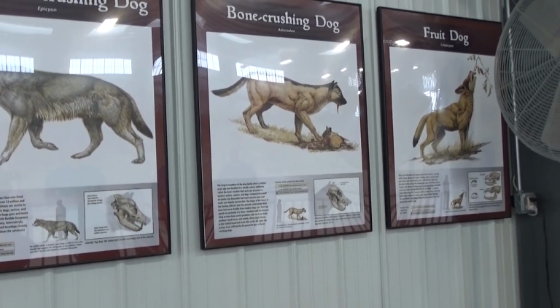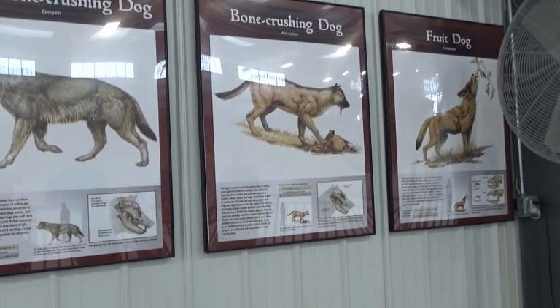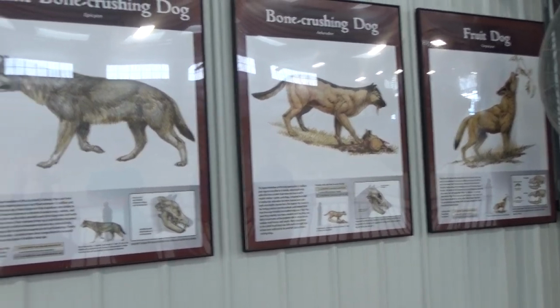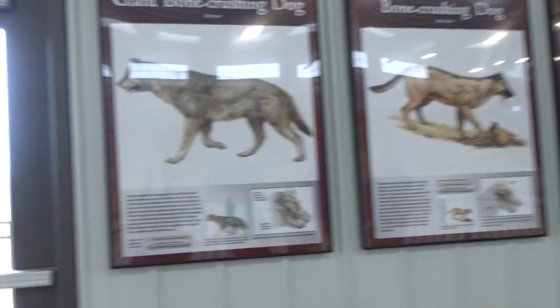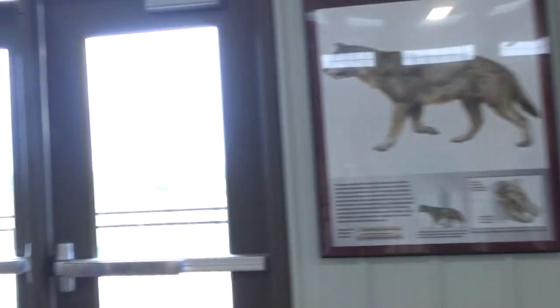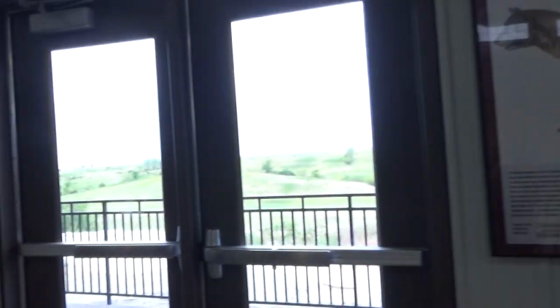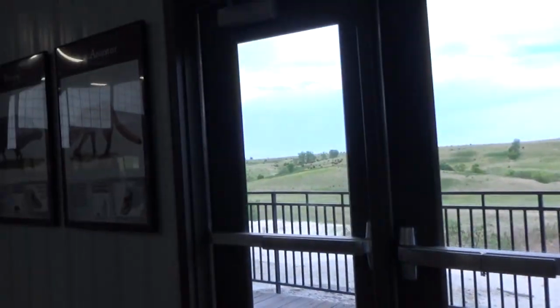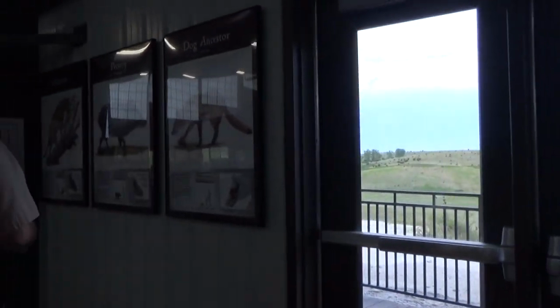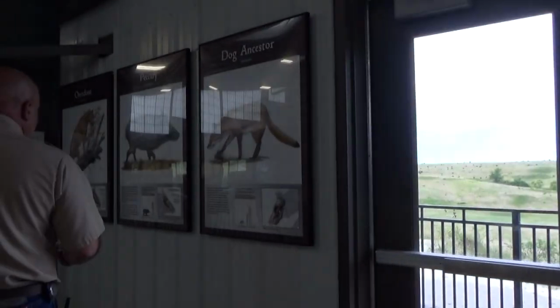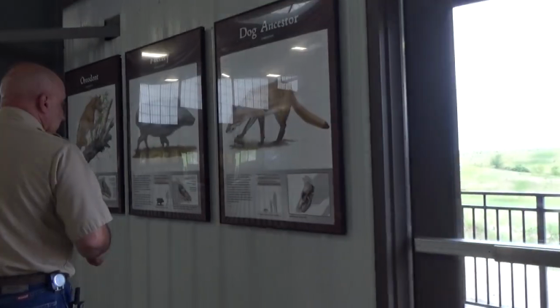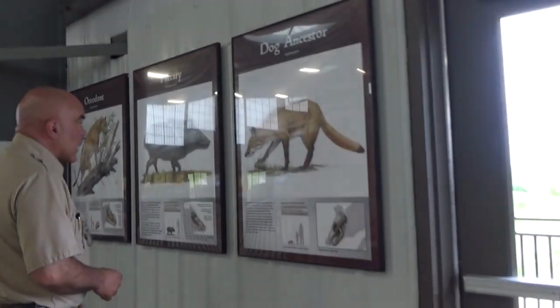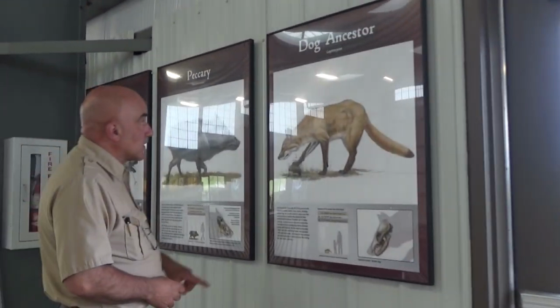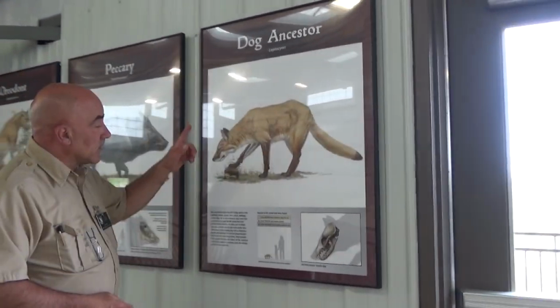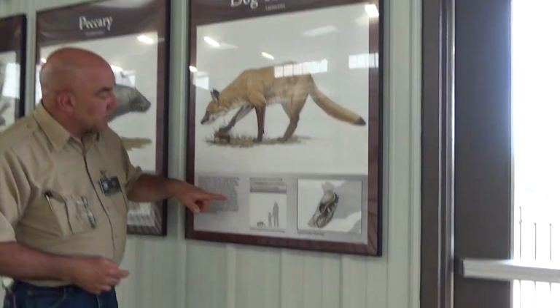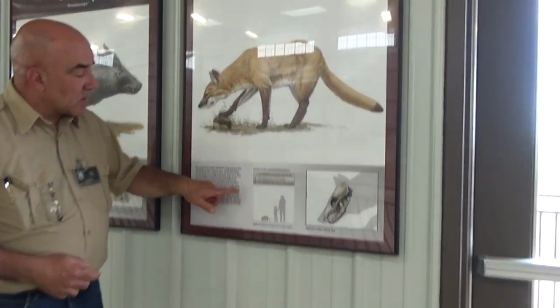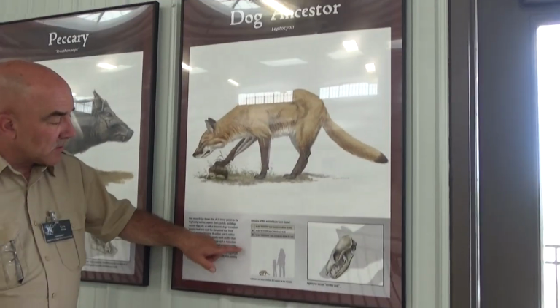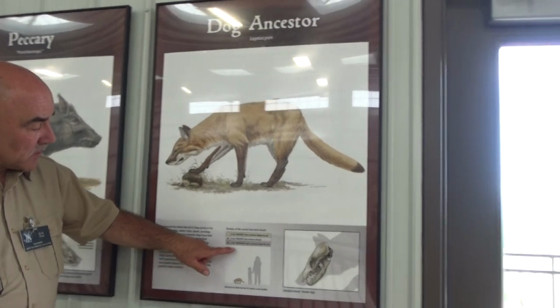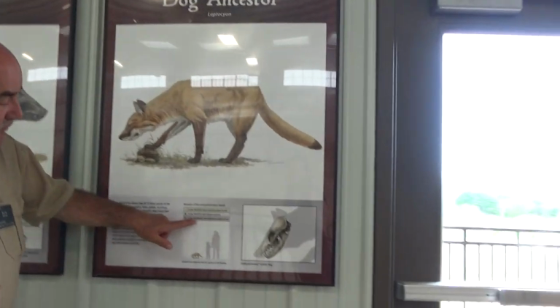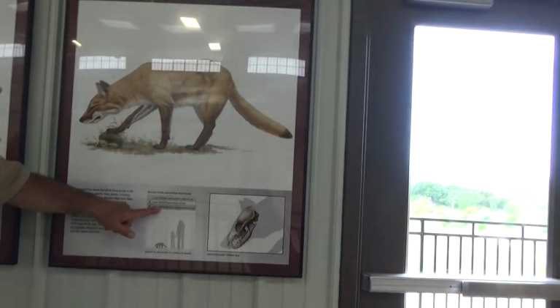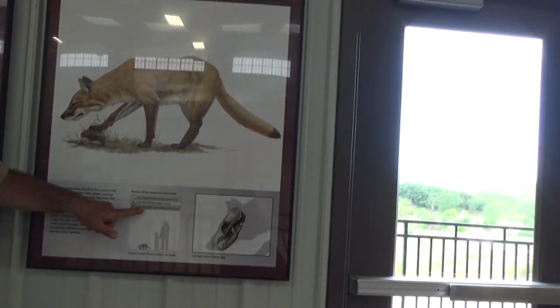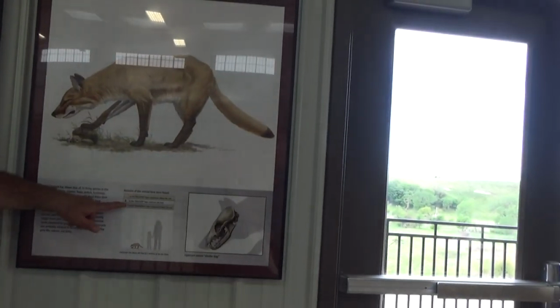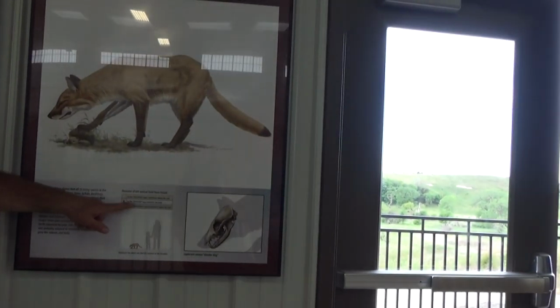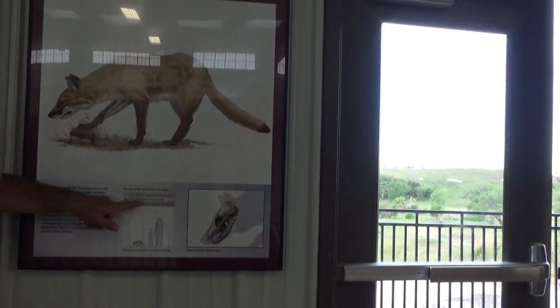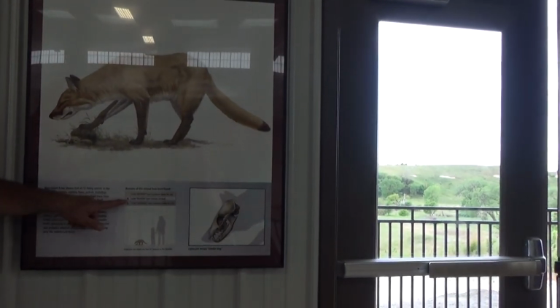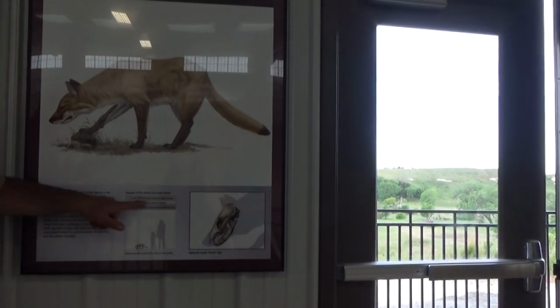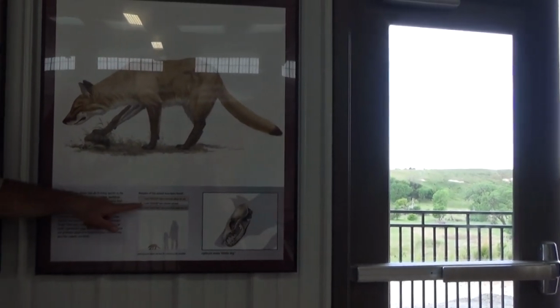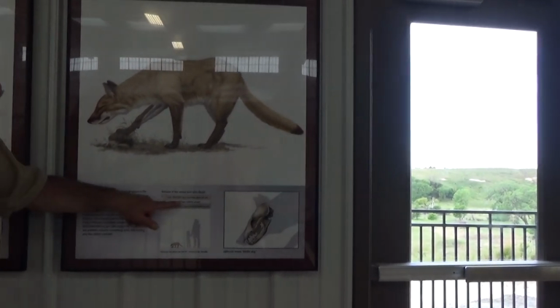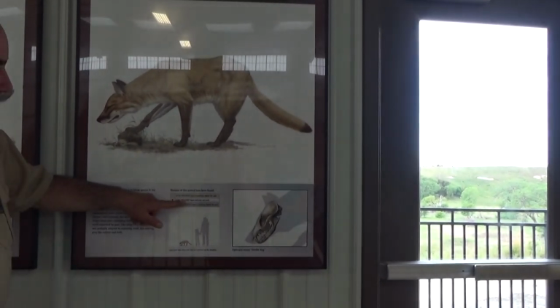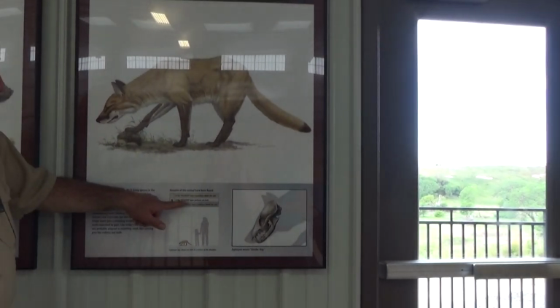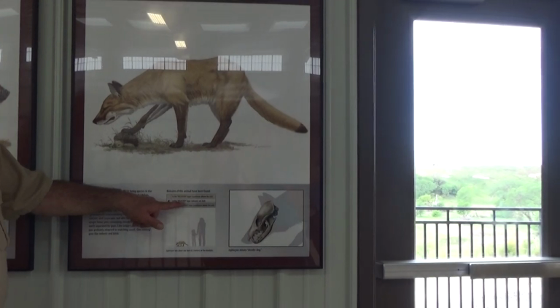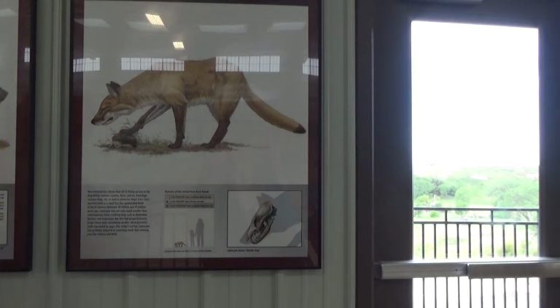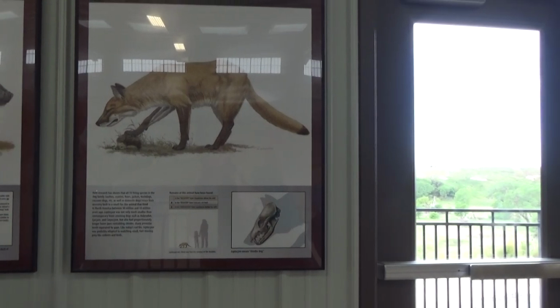This little dog here was found in the water hole sand too, but it's also been found in the ash layer — the disaster layer.